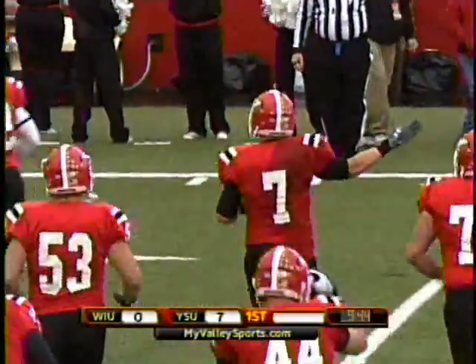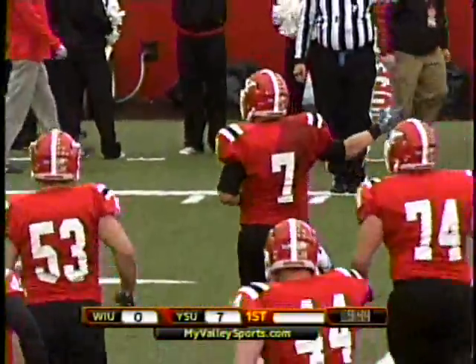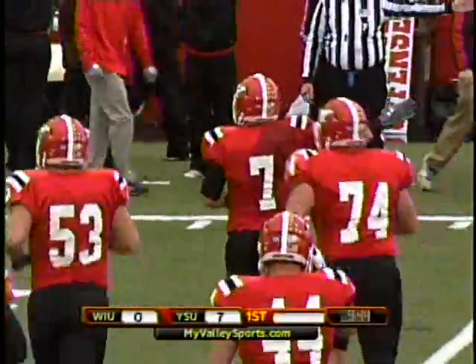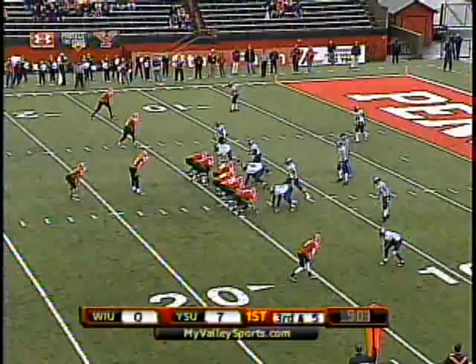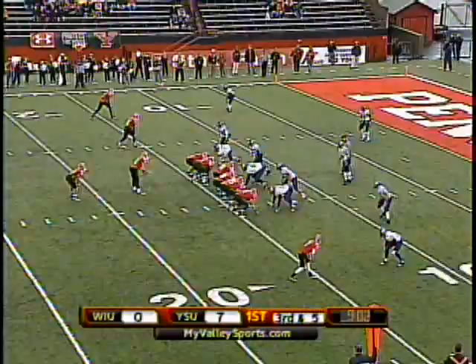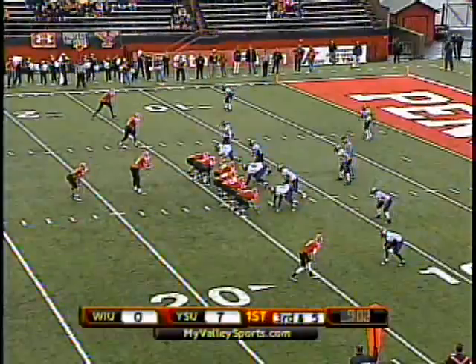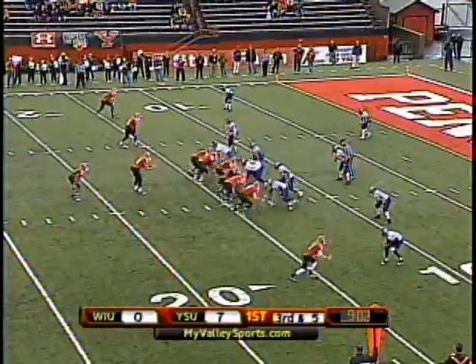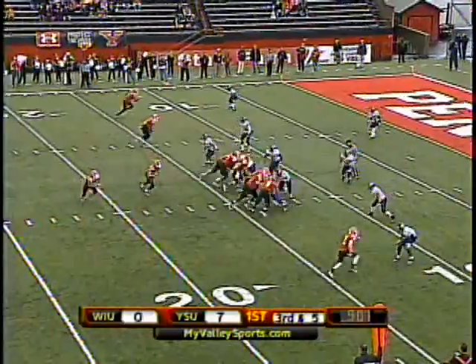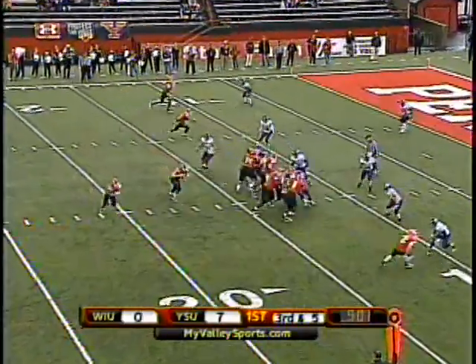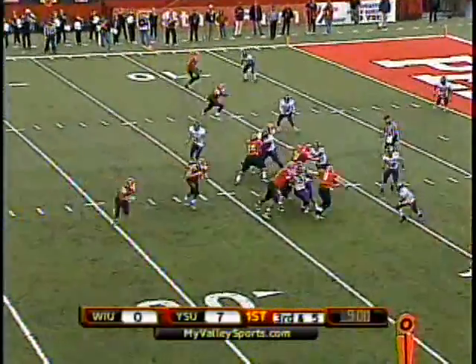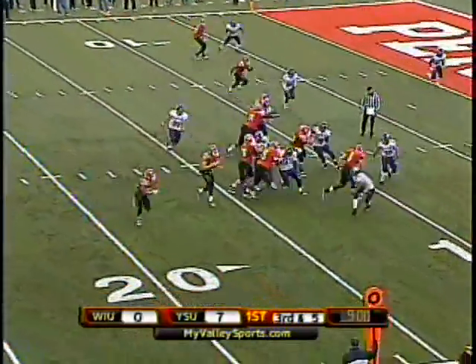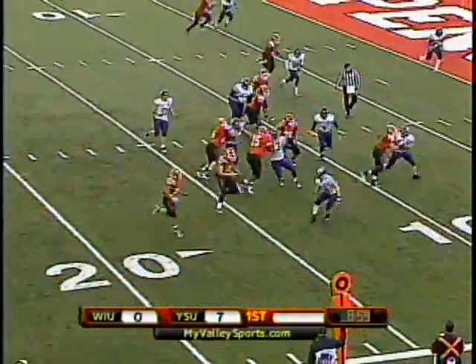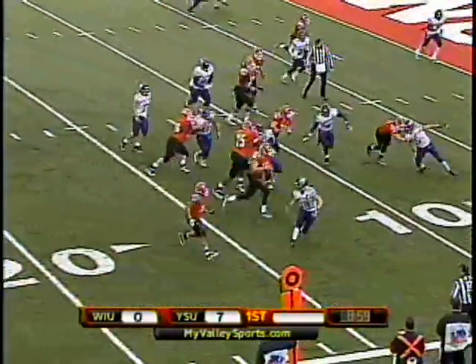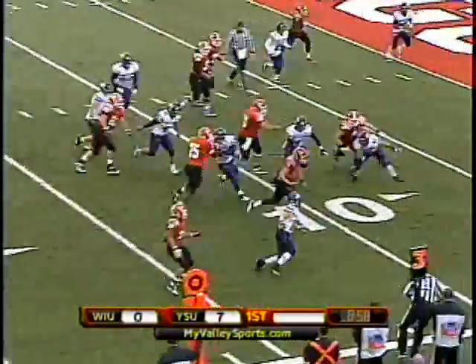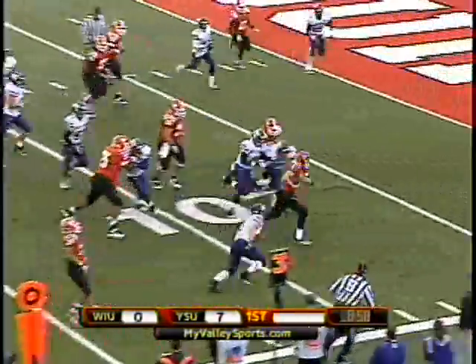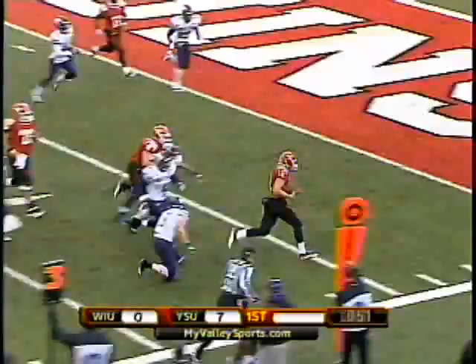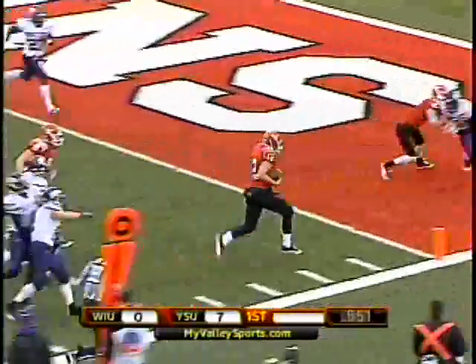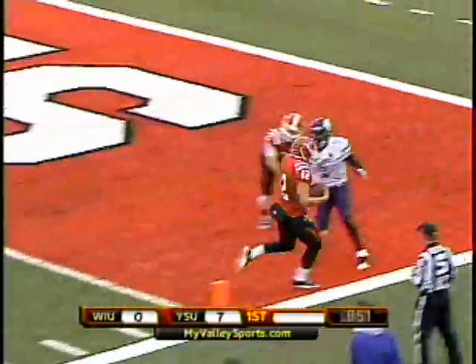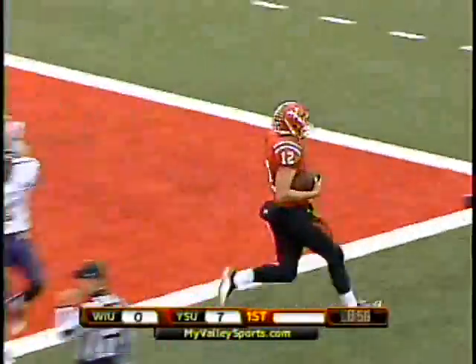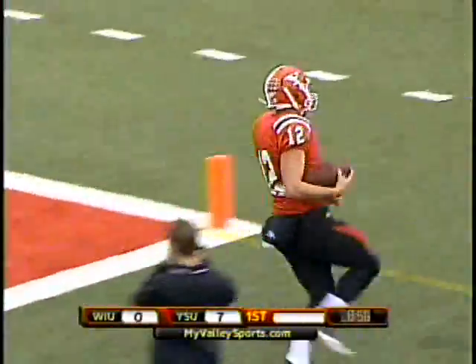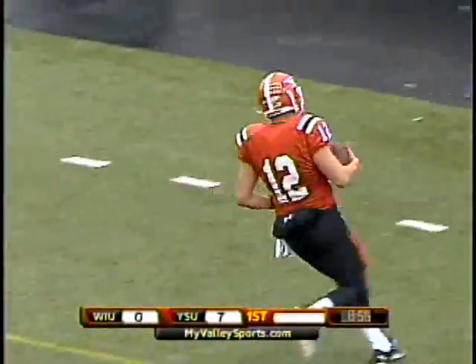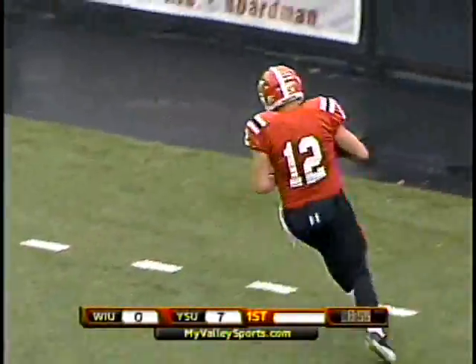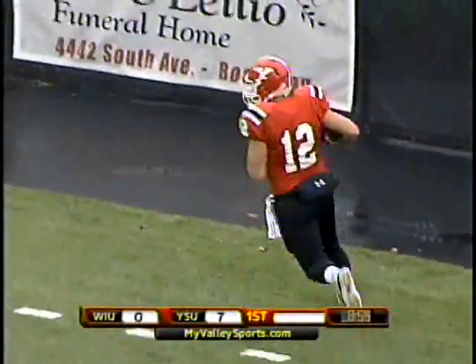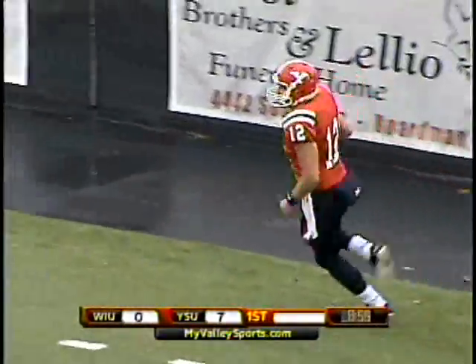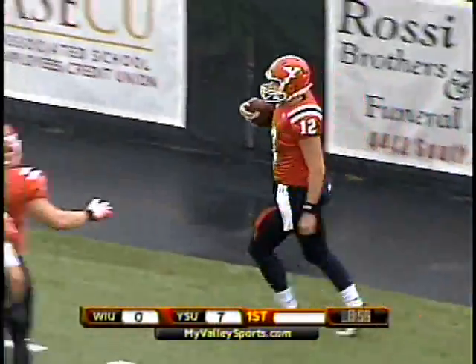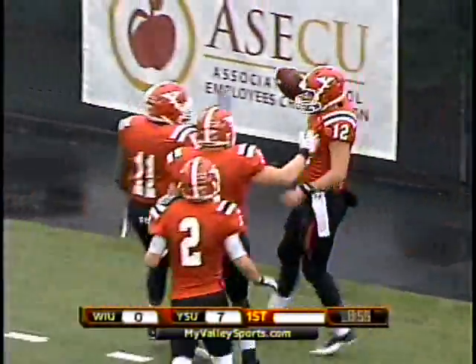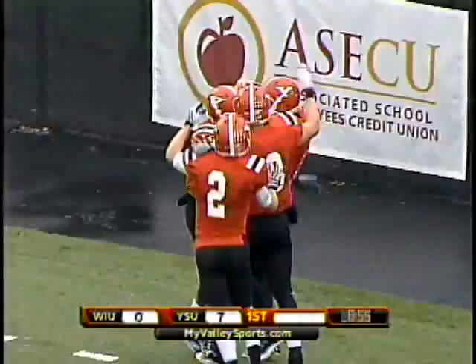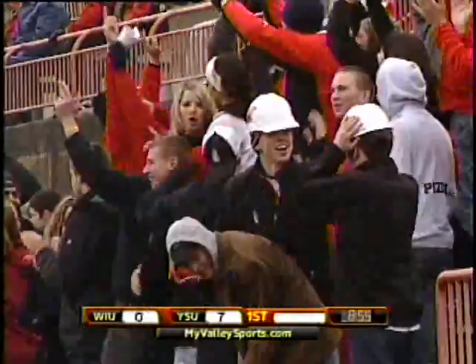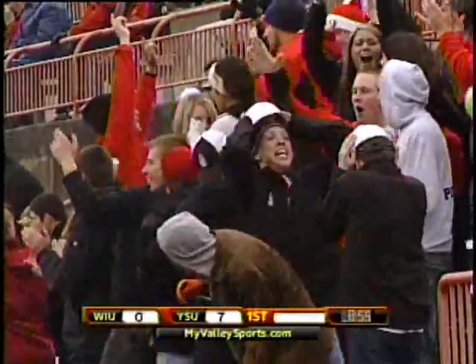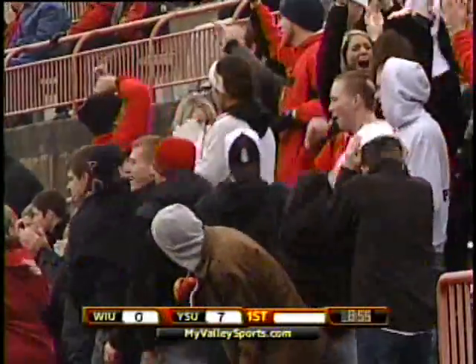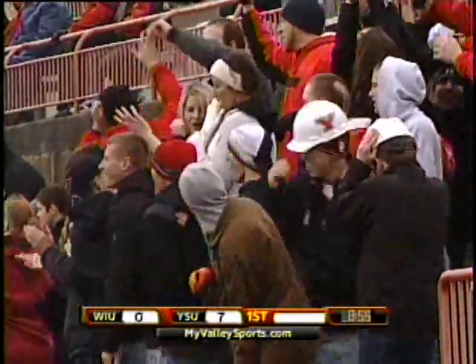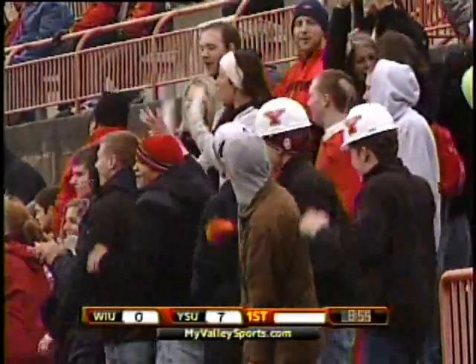Ali Shaib! Hess, now with 15 on the season, on the option, Hess will keep it himself — 5, 4, 3, 2, 1 — touchdown! 13-yard scoring scamper!